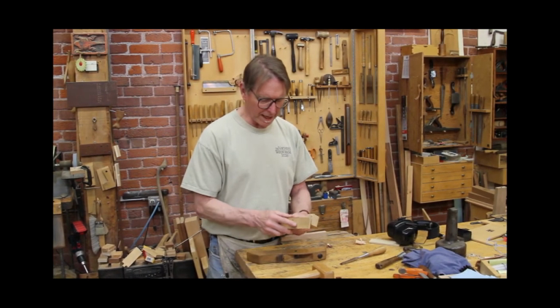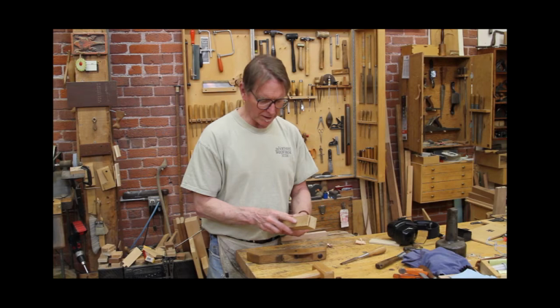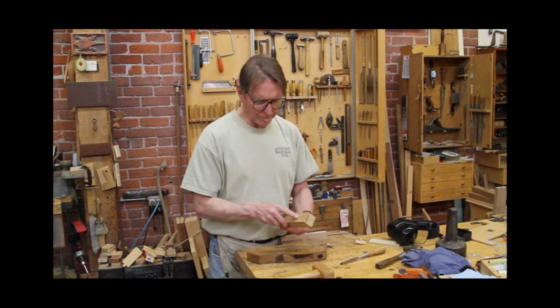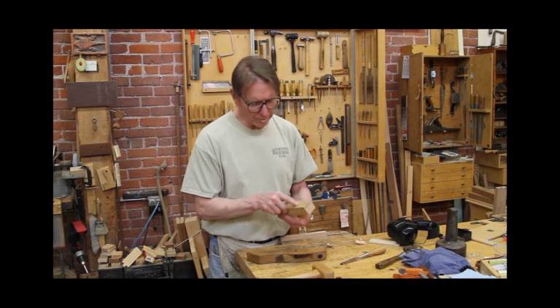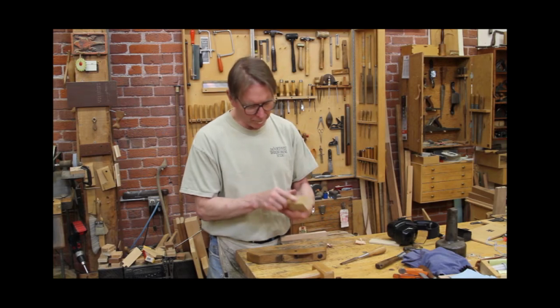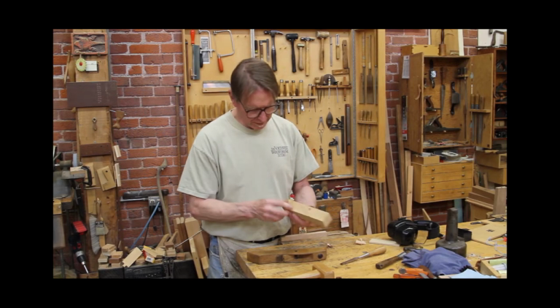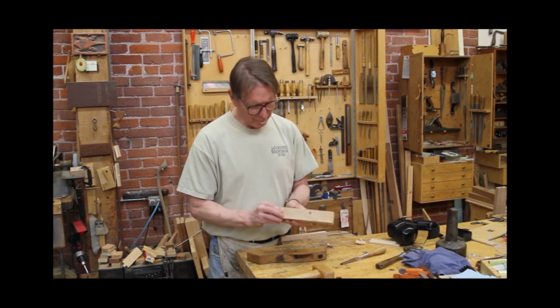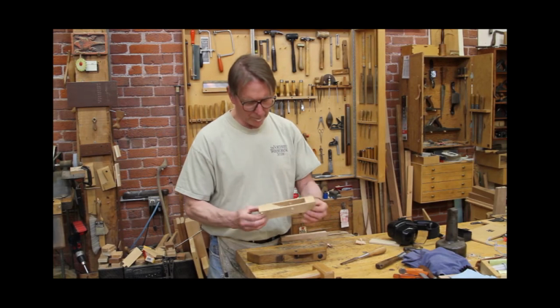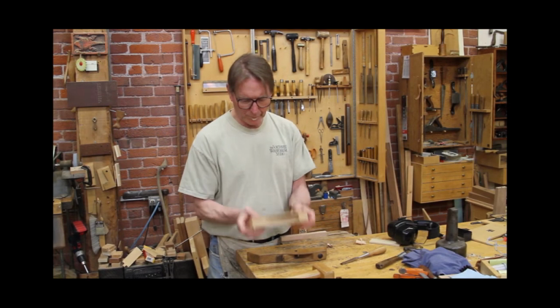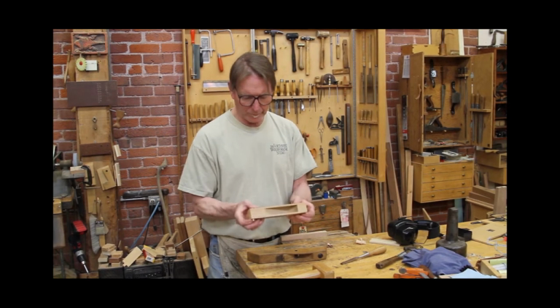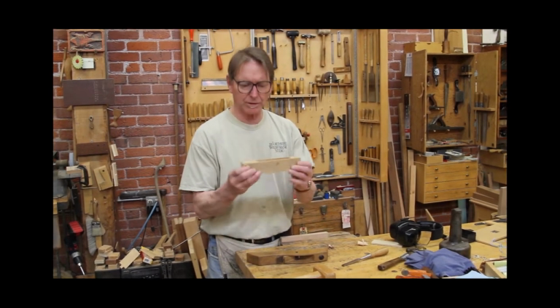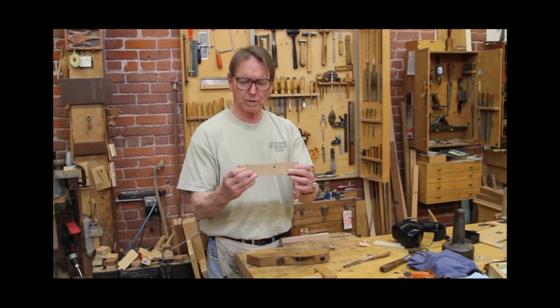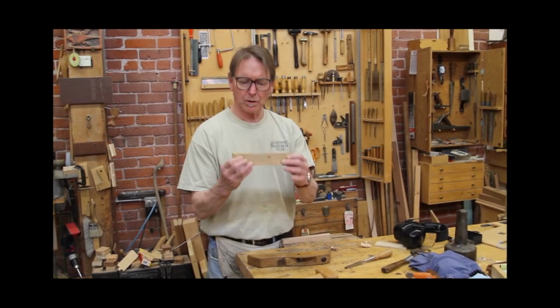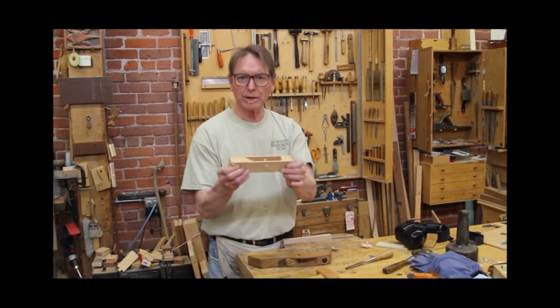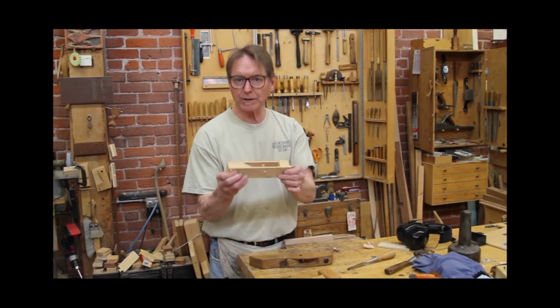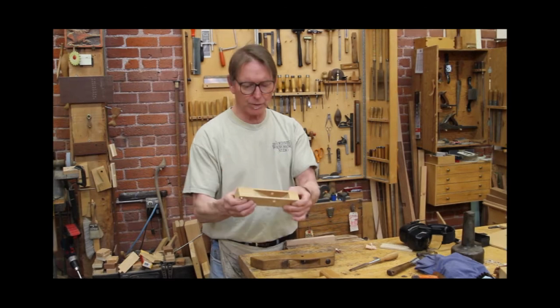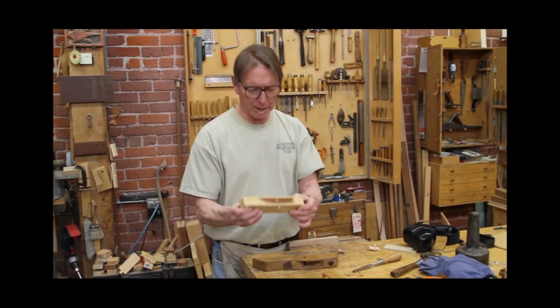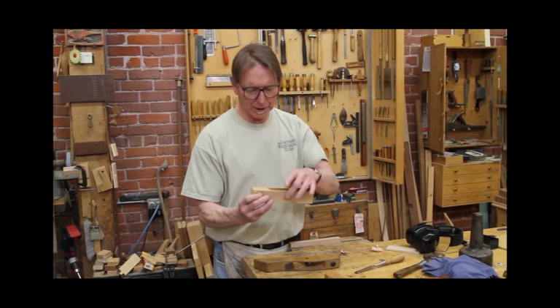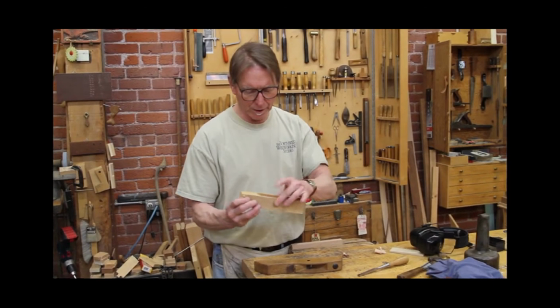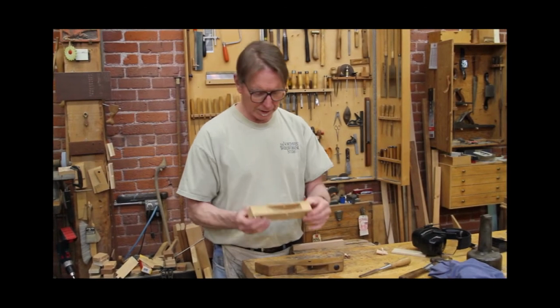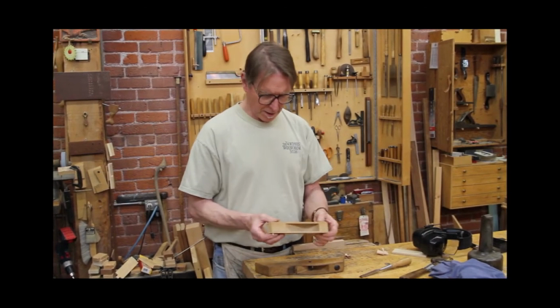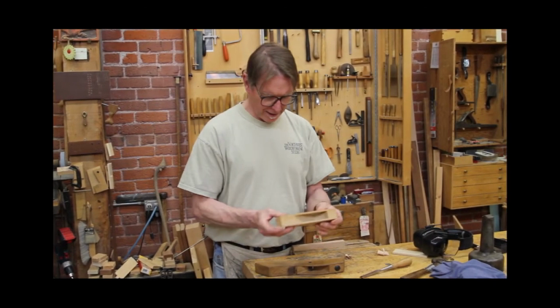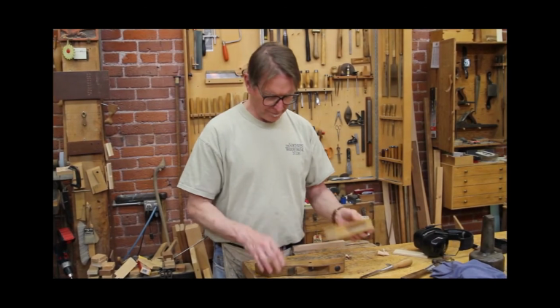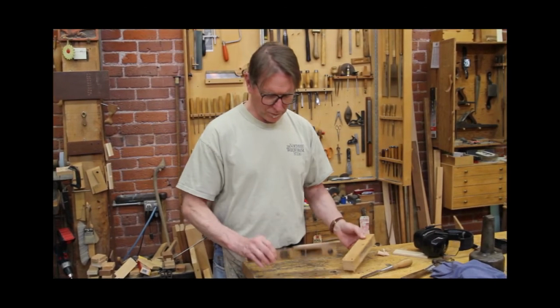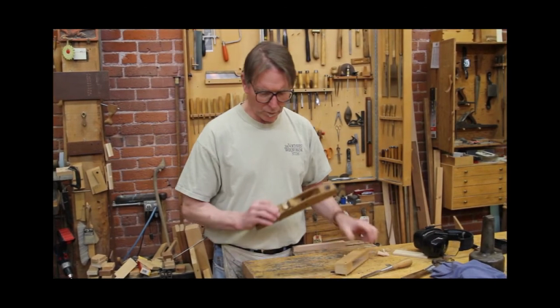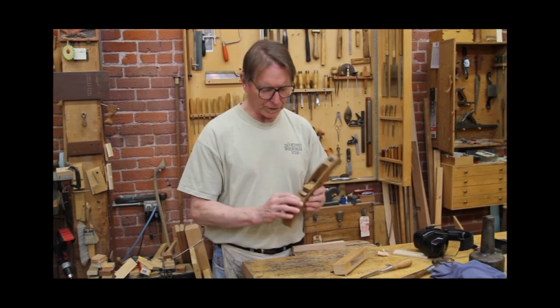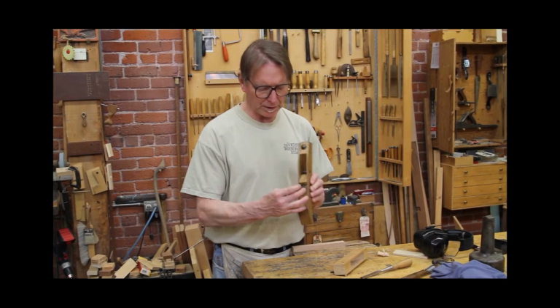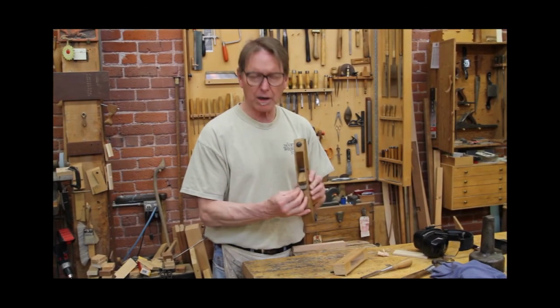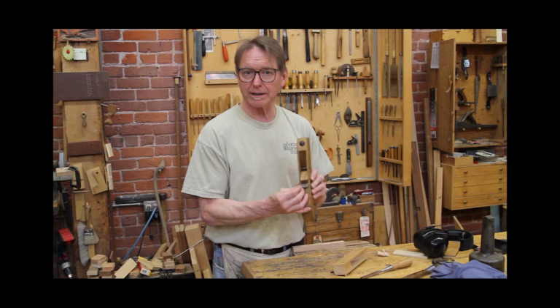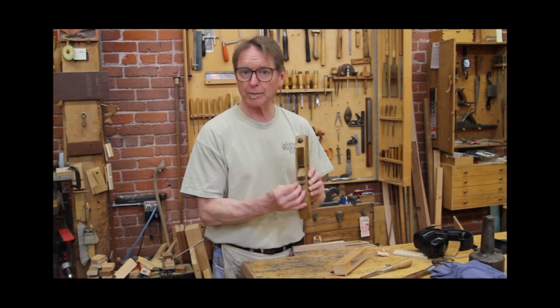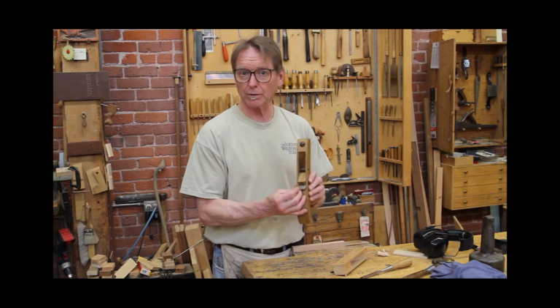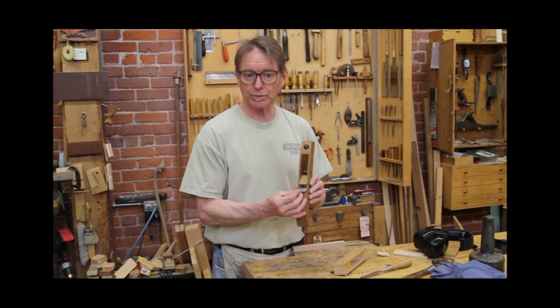As I mentioned, once we glue this up, we do our shaping, we add our wedge pin, we're also going to be hardening and tempering our own tool steel.